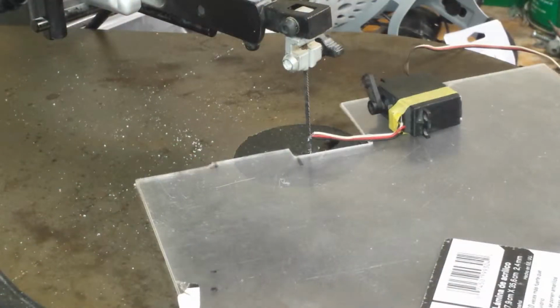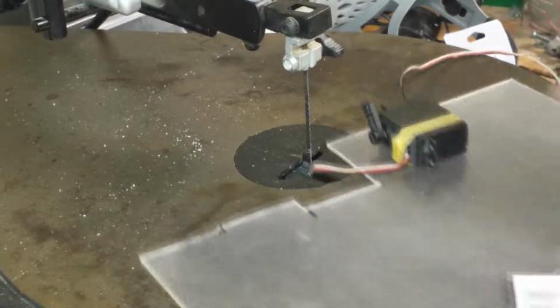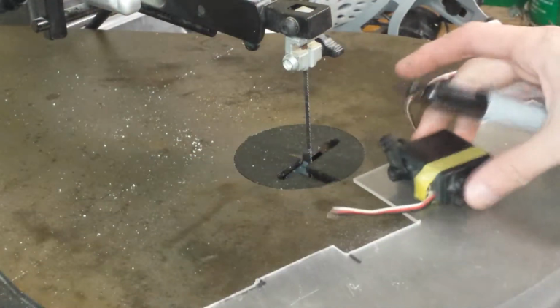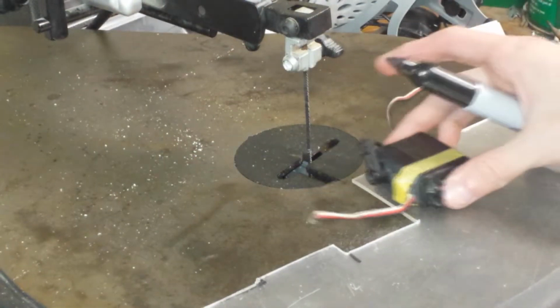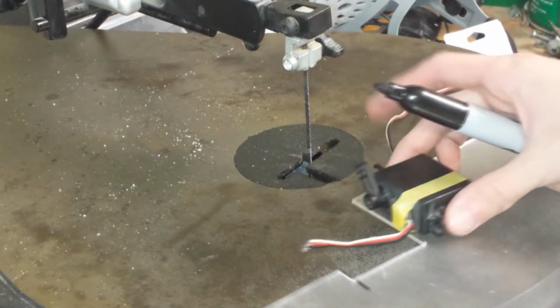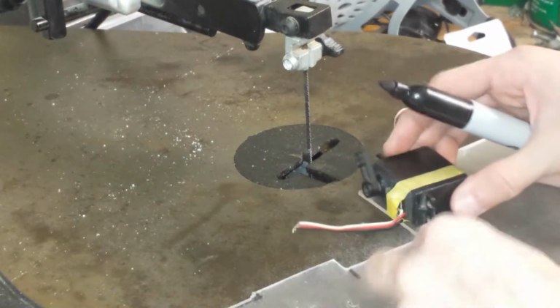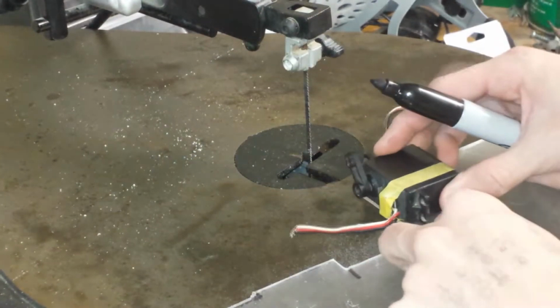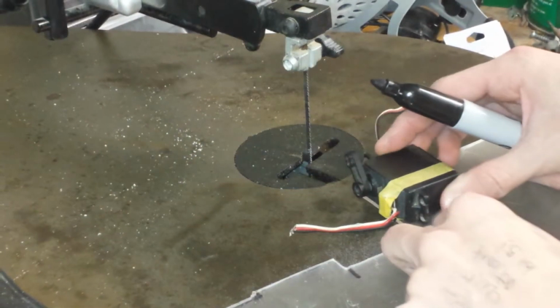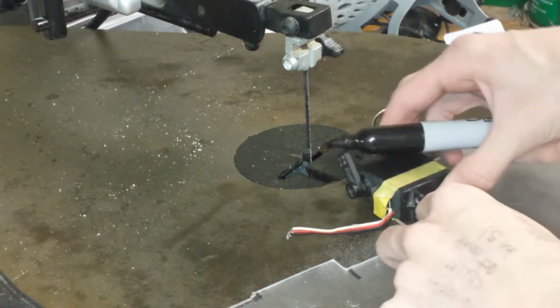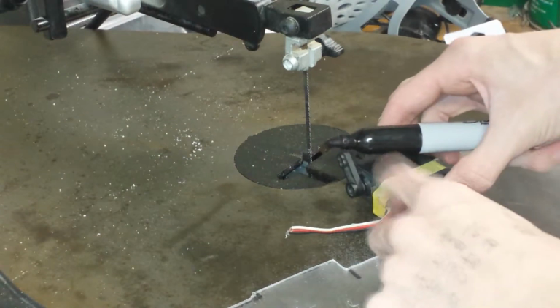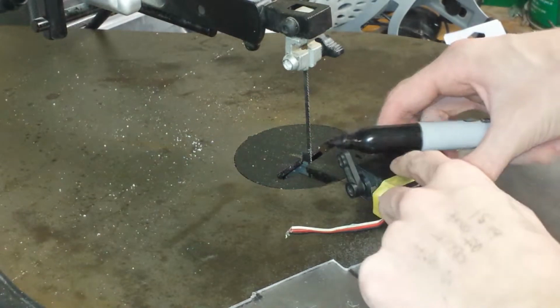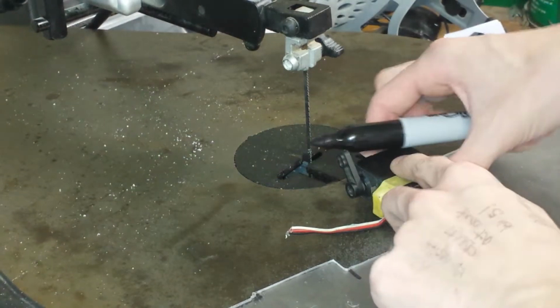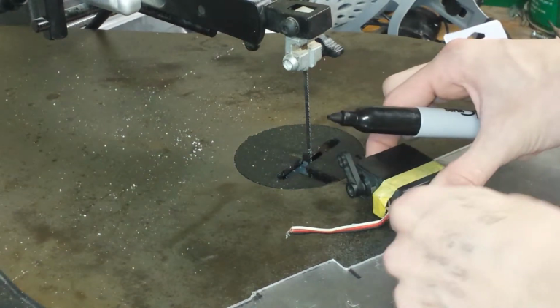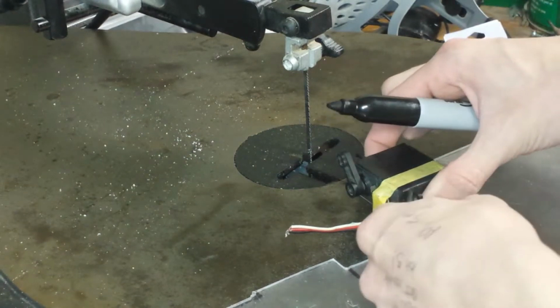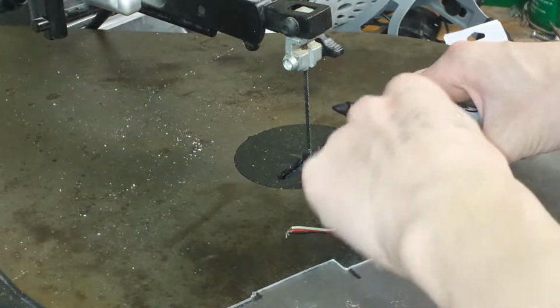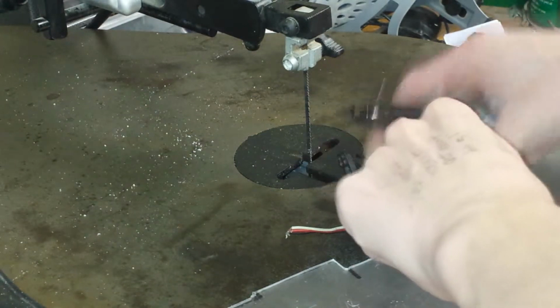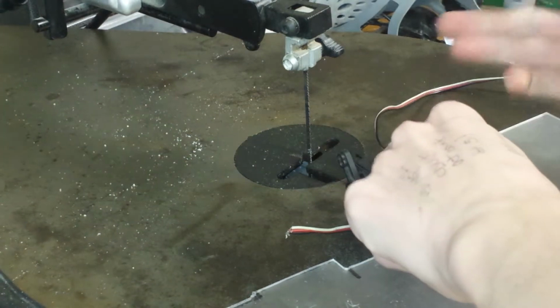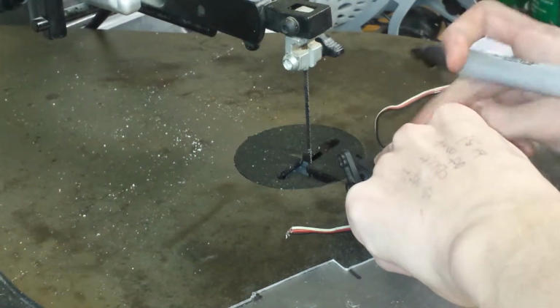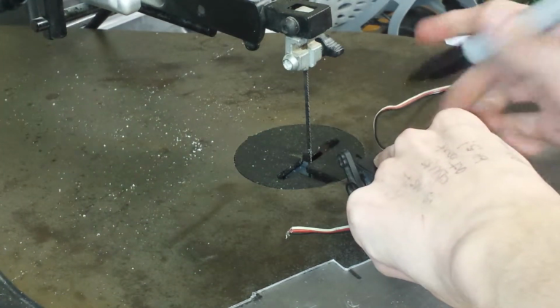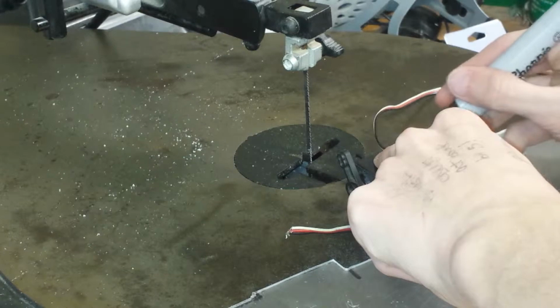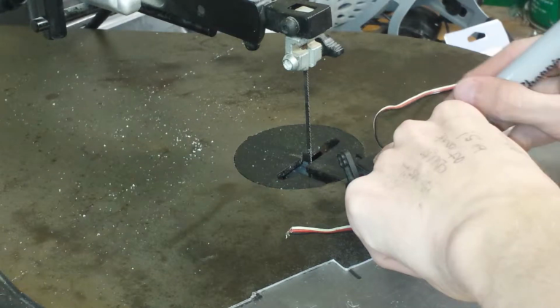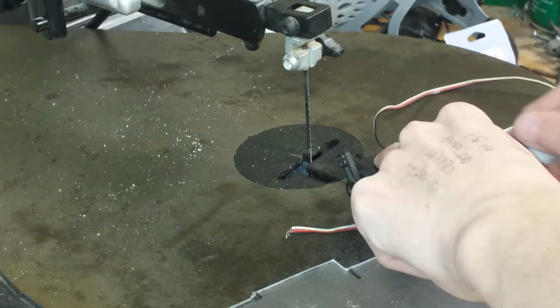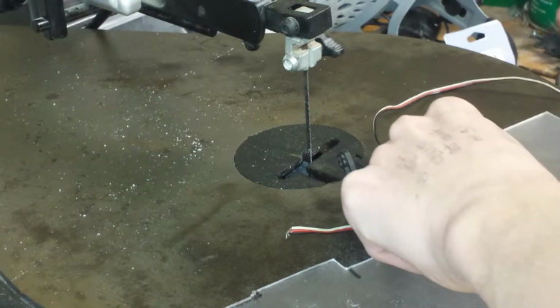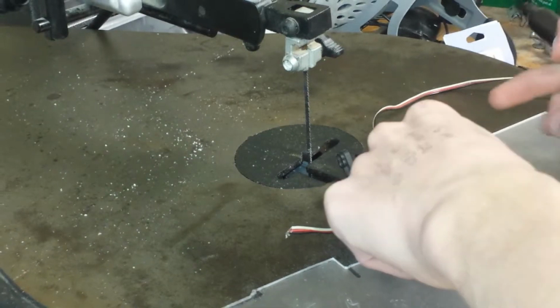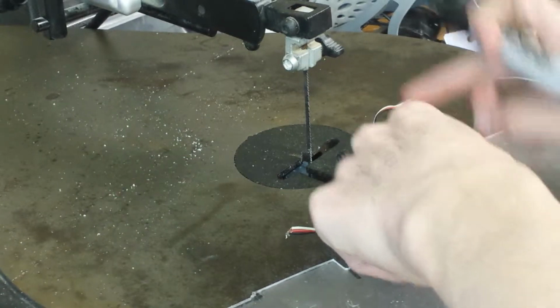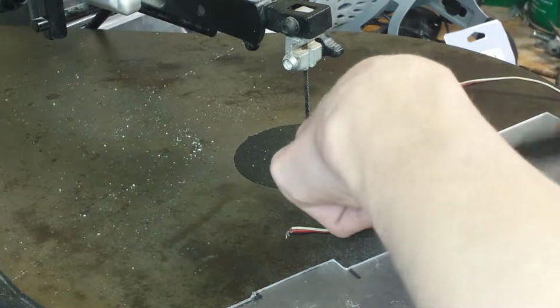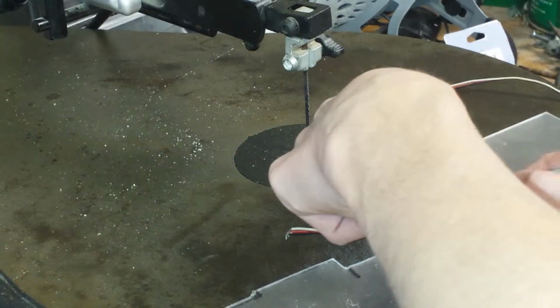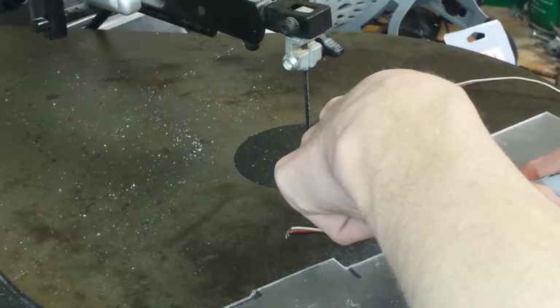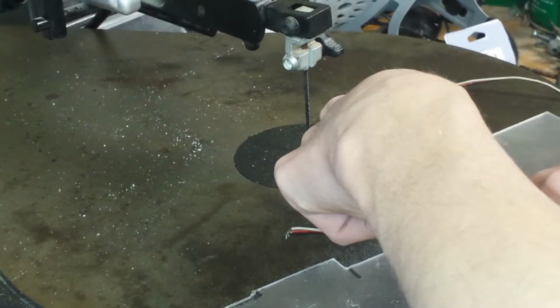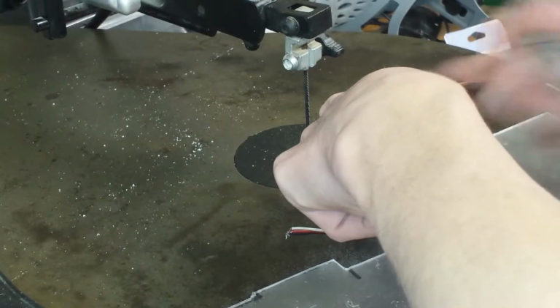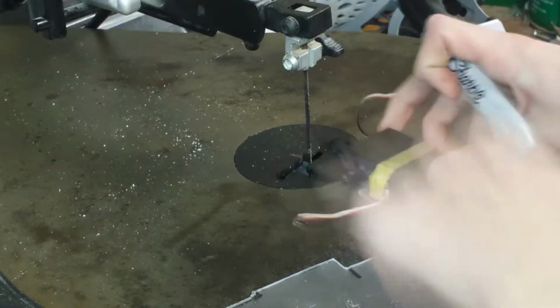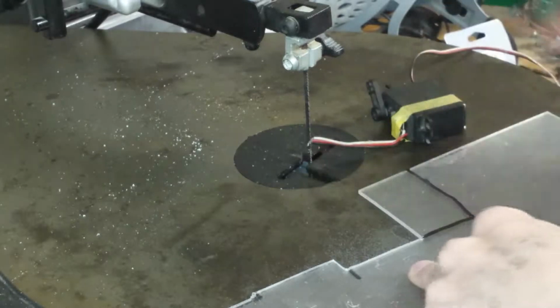So I've got my Luxan here. I'm going to line up the servo, just get as close as I can to each edge, and then draw a line. That kind of messed up. And then we'll just cut right across there.